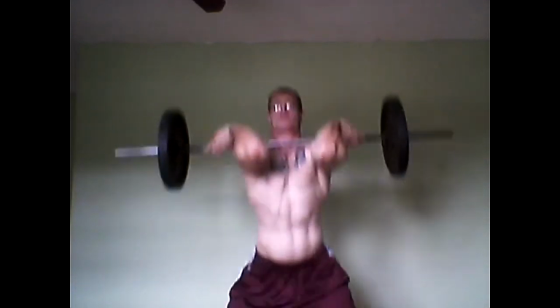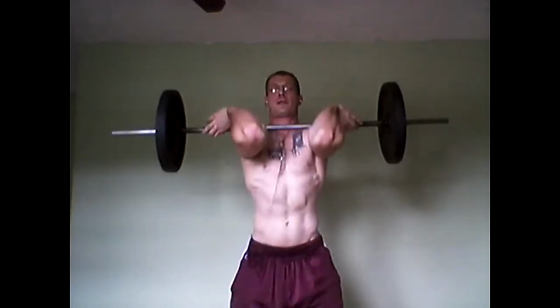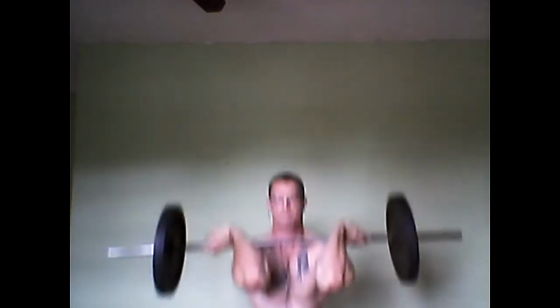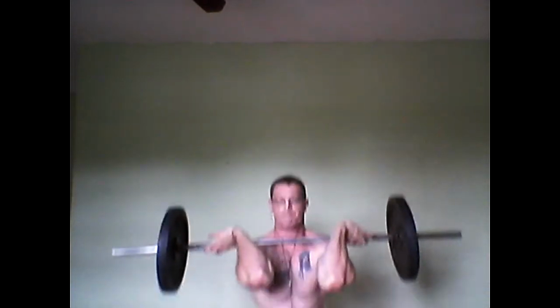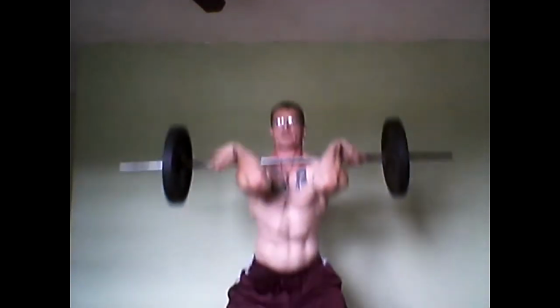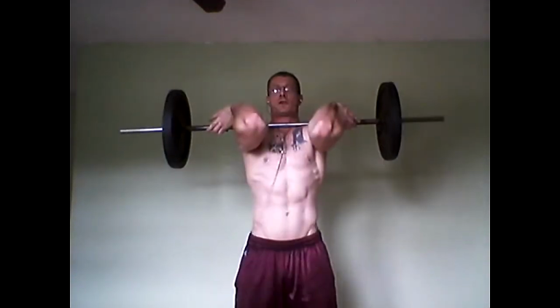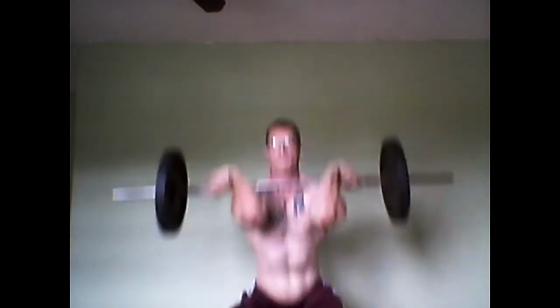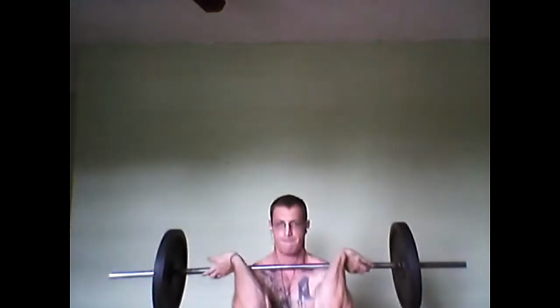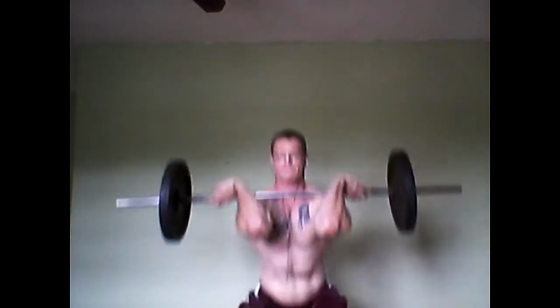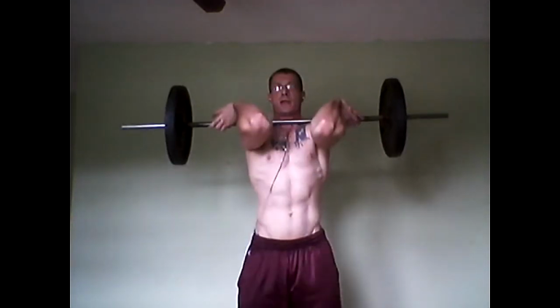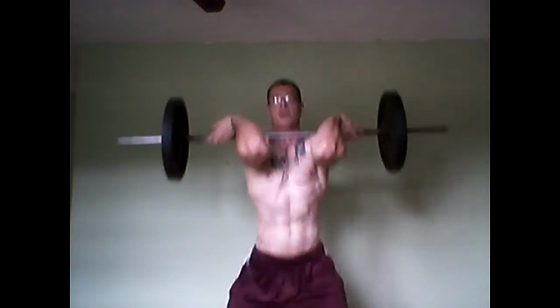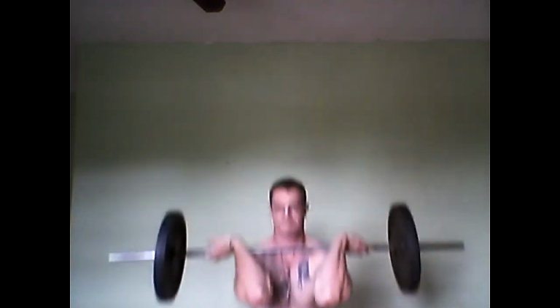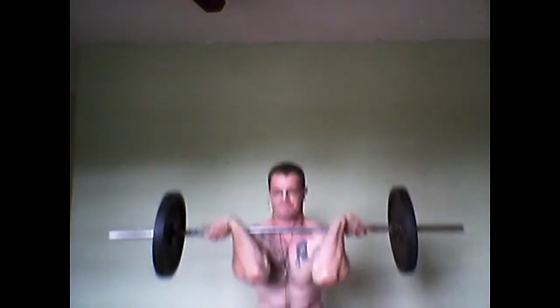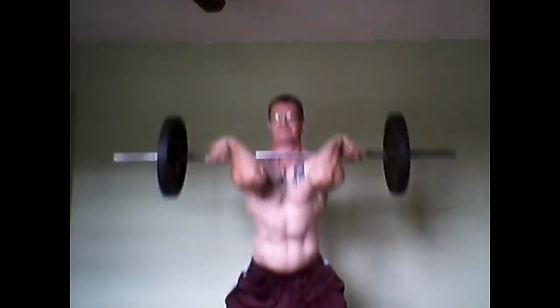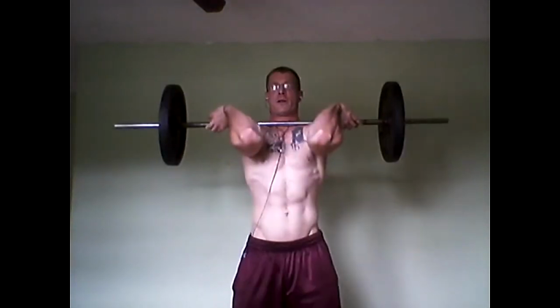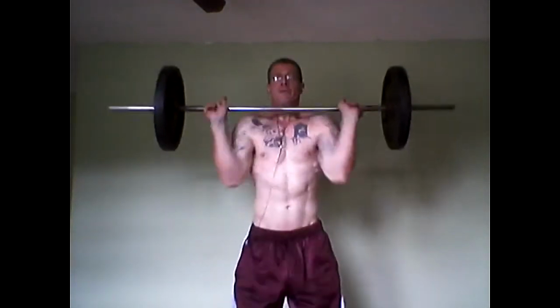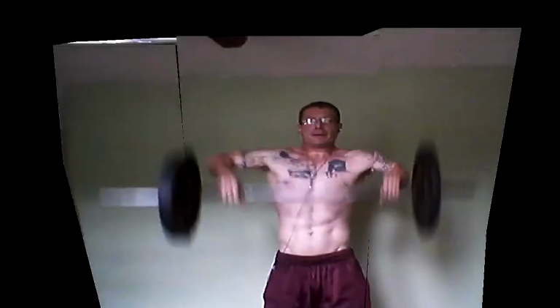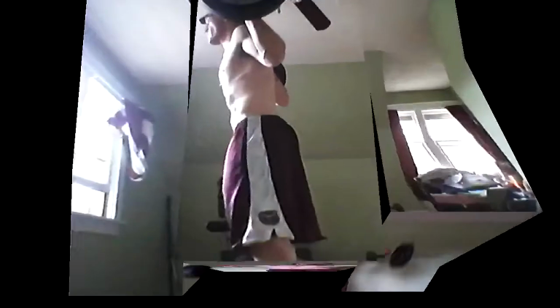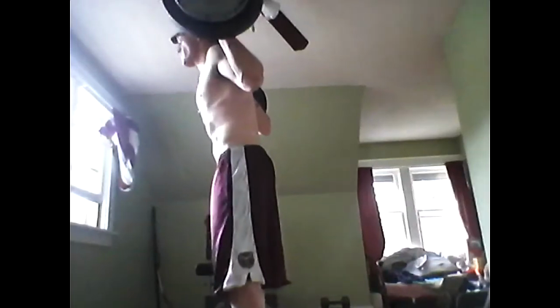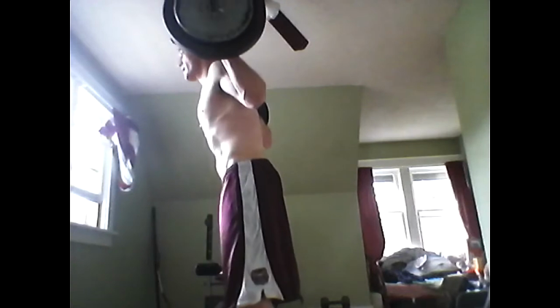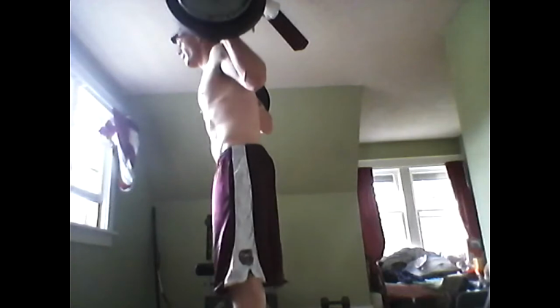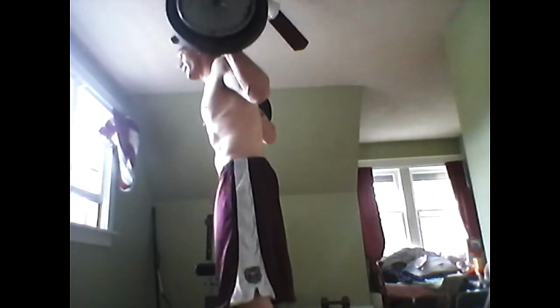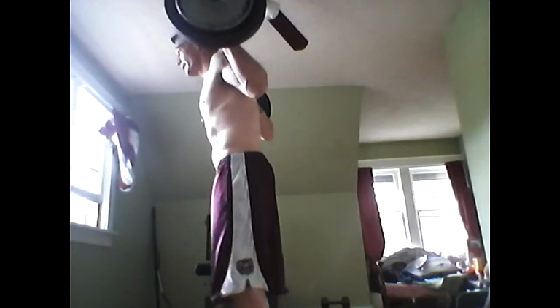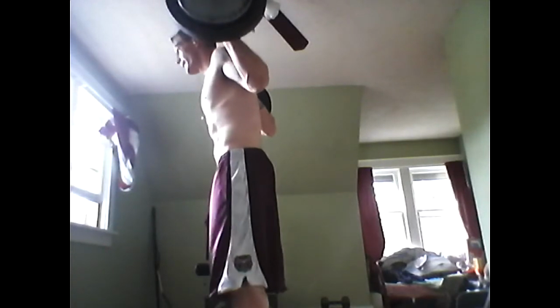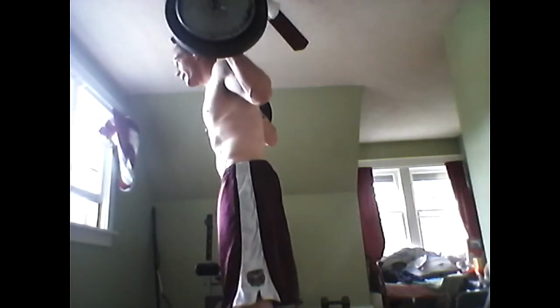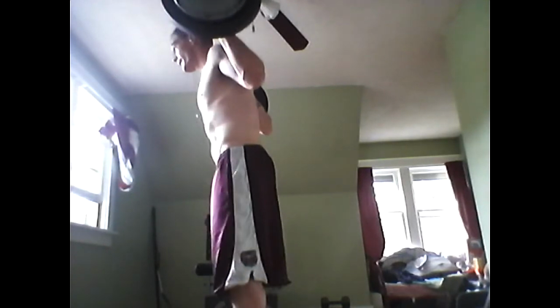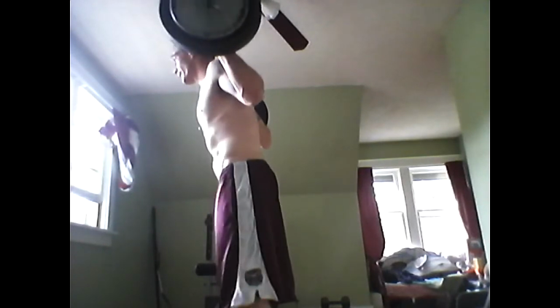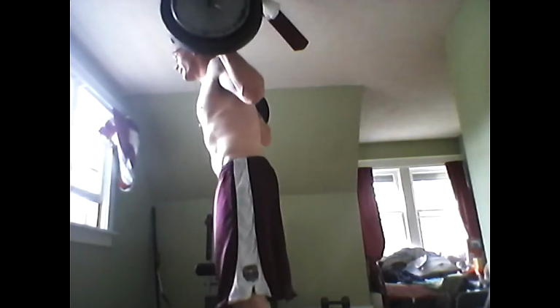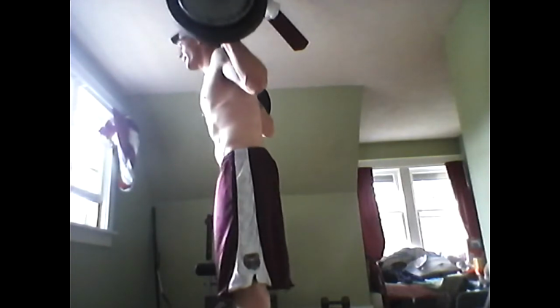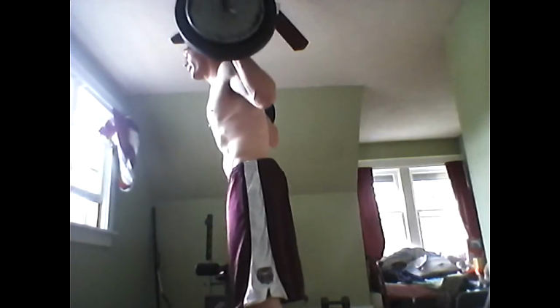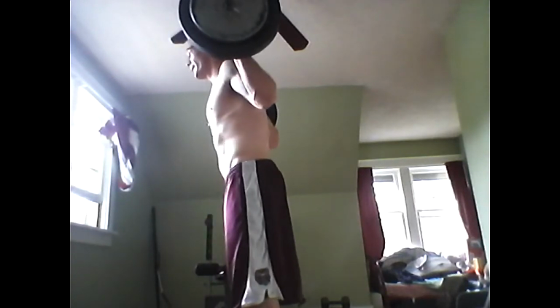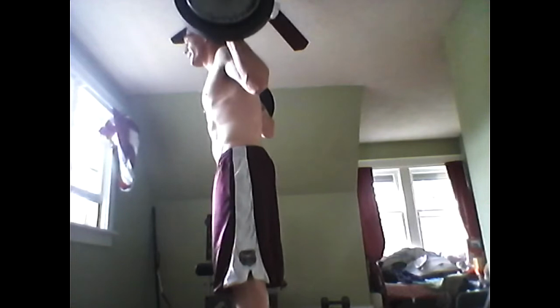Everything I'm doing today is six sets of ten, as you'll see. I'm starting off with some overhead shoulder presses, and before I drop the weight, I just move that into some front squats. Why put the weight down? Let's just do two exercises. And then from there, I move to some high bar rear squats.